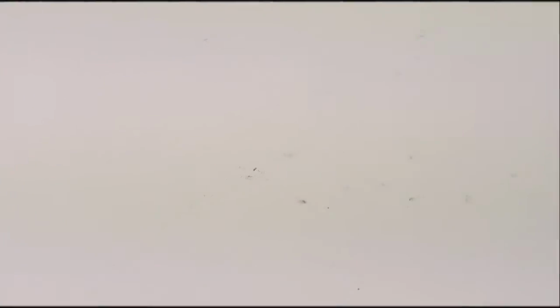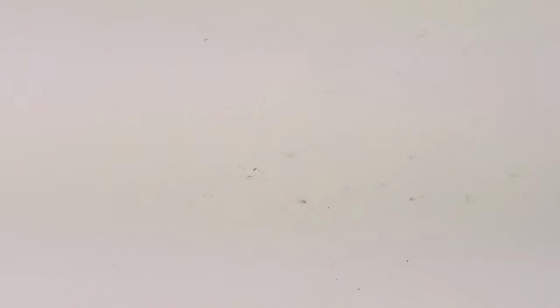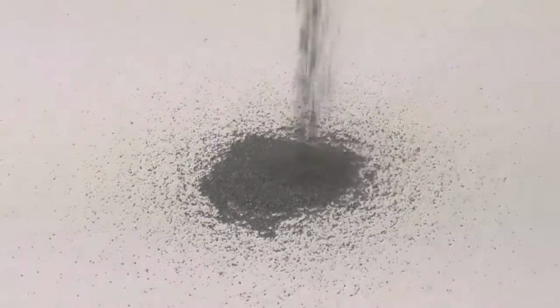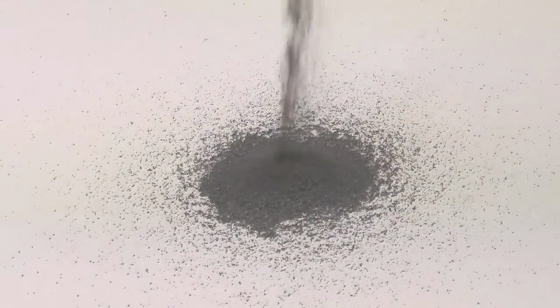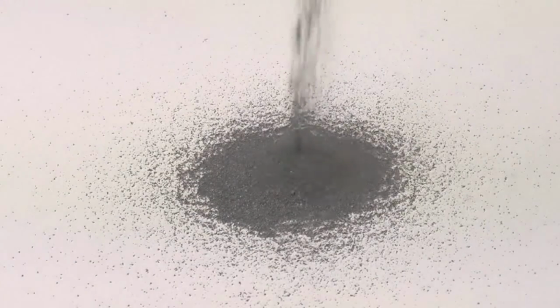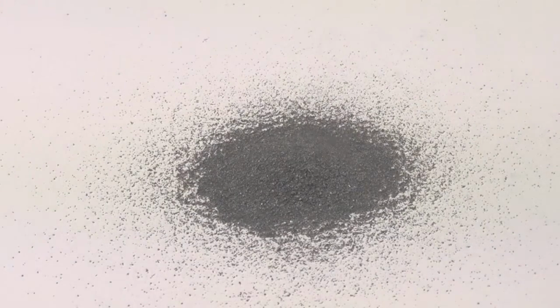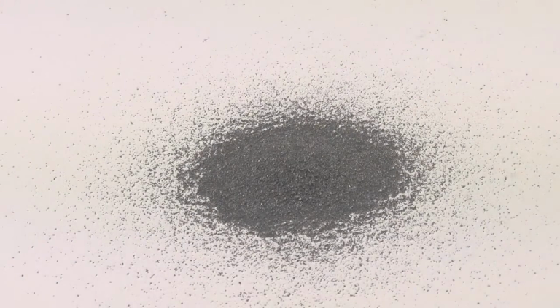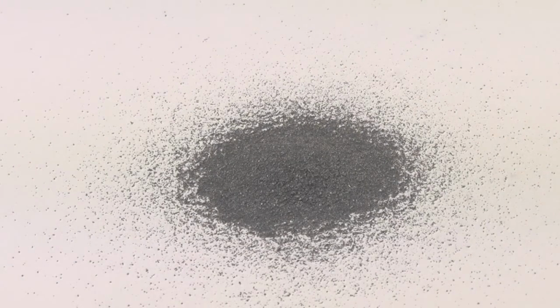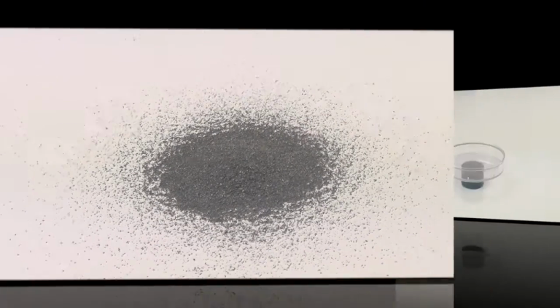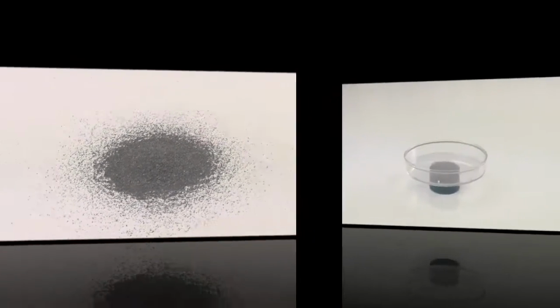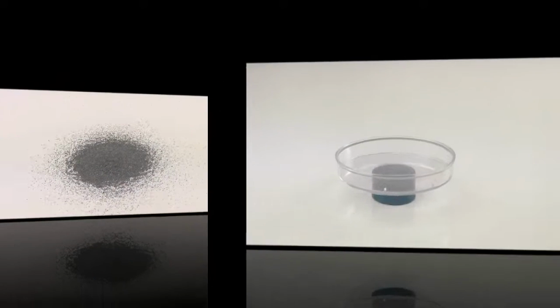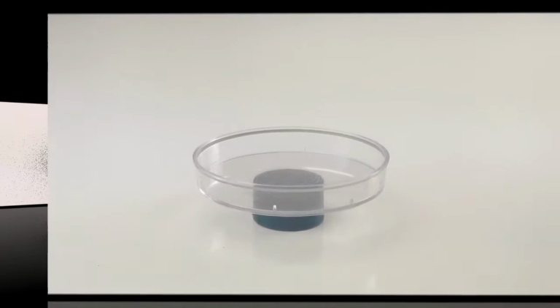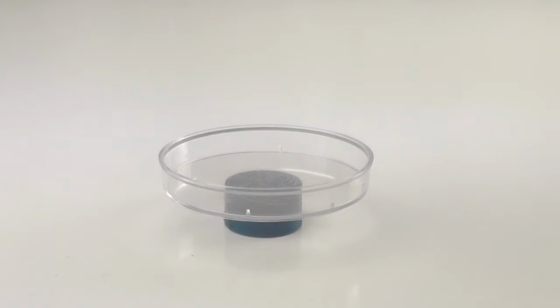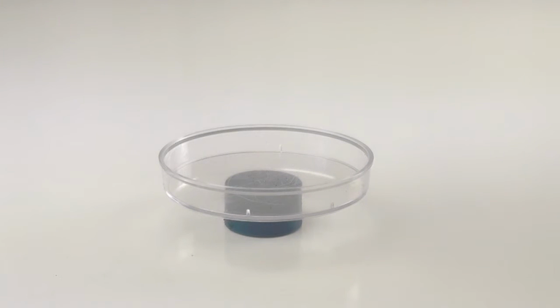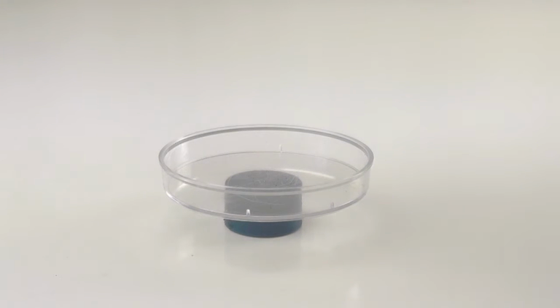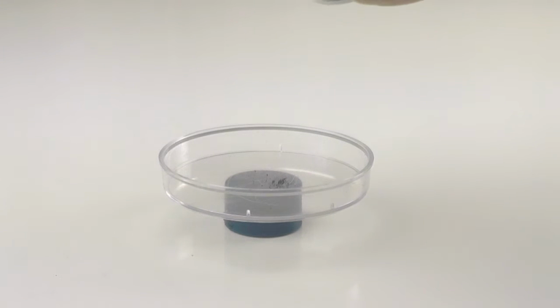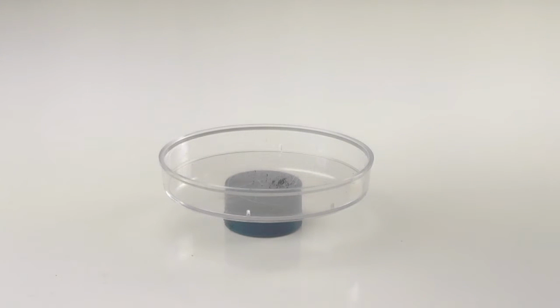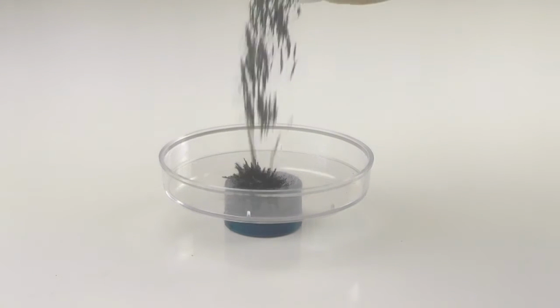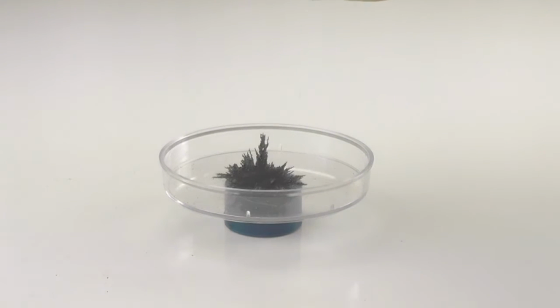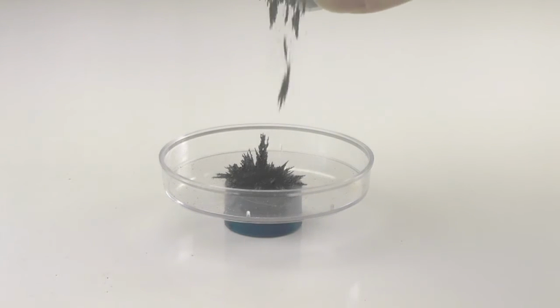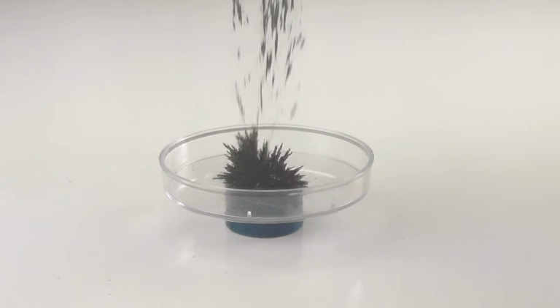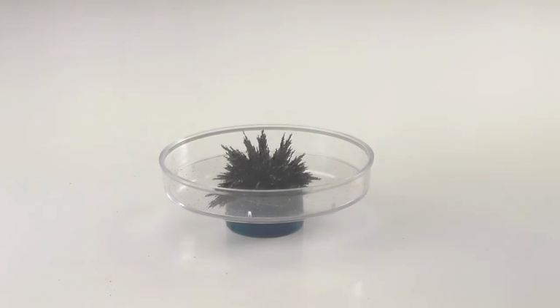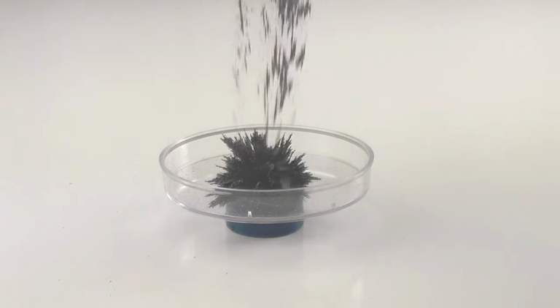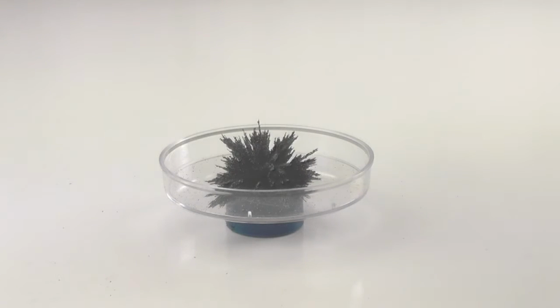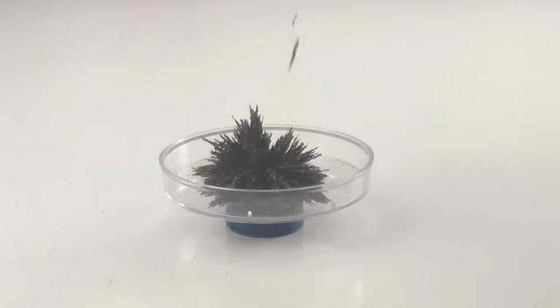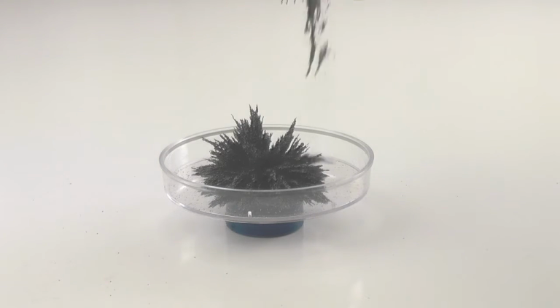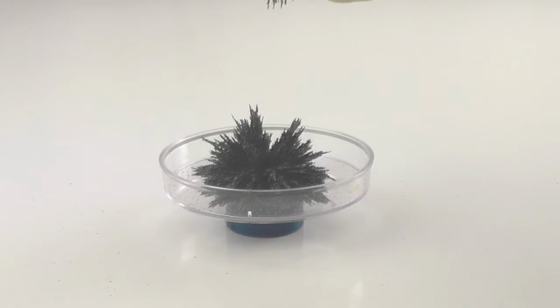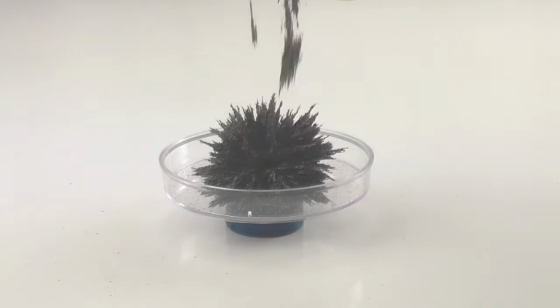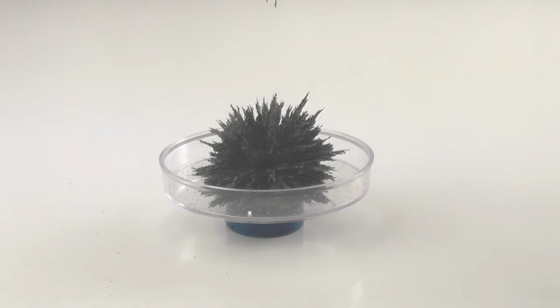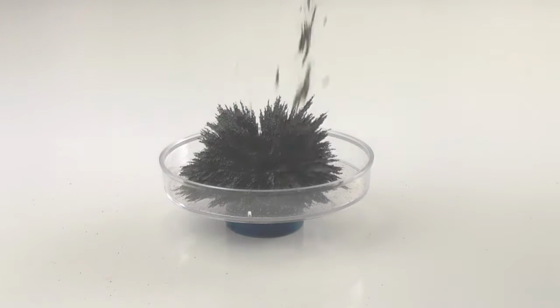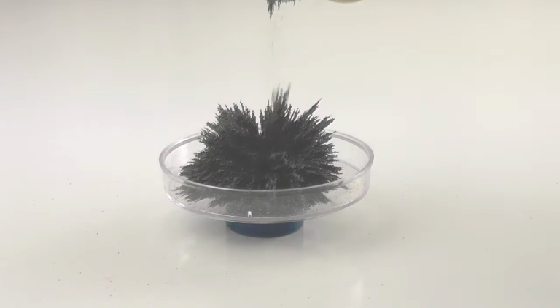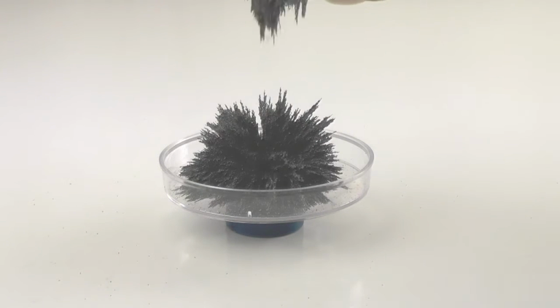Loose iron filings are not magnetic by themselves. But near a magnet, they form lines along the magnetic lines of force. This can create some interesting patterns, but it can also be a bit messy.